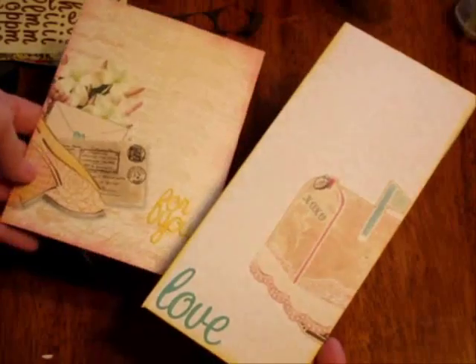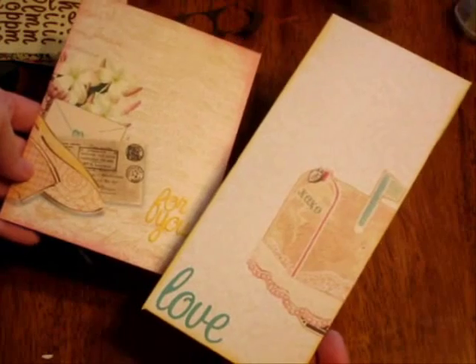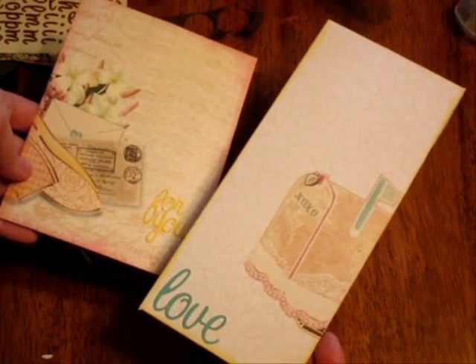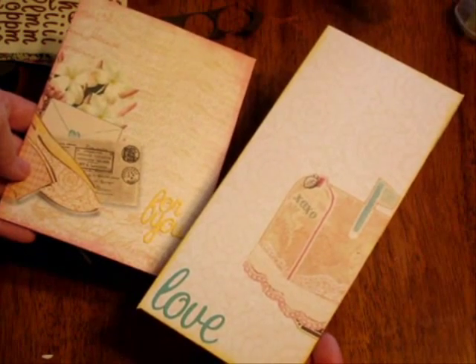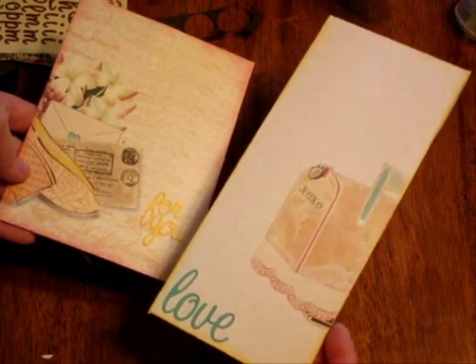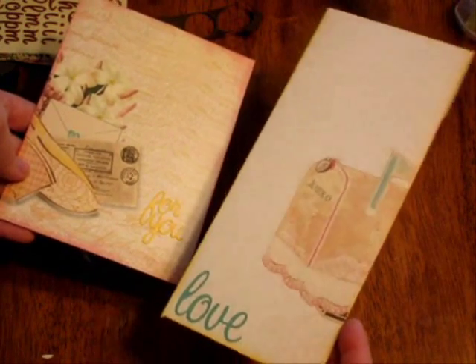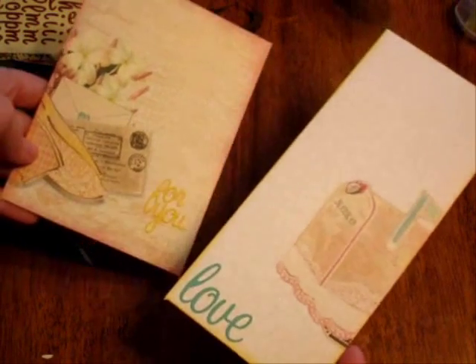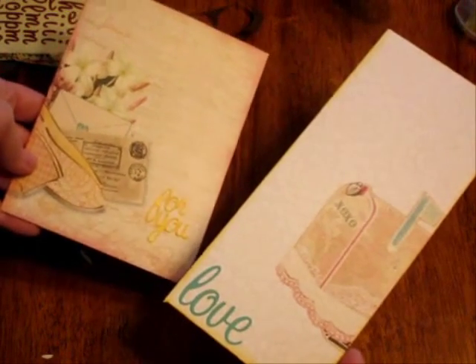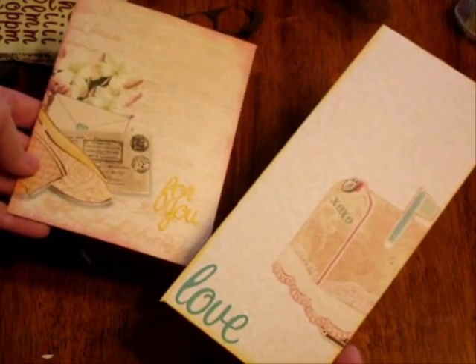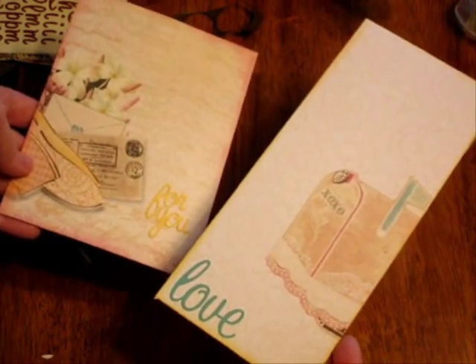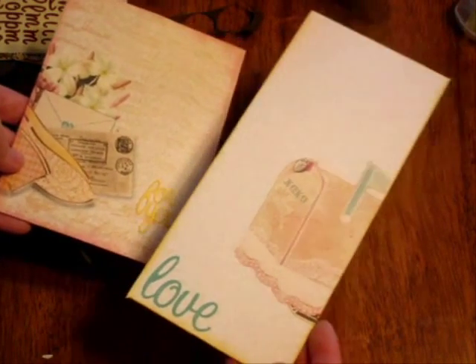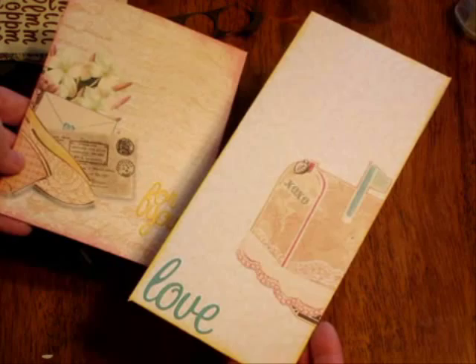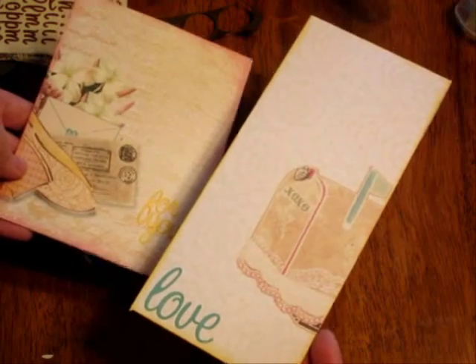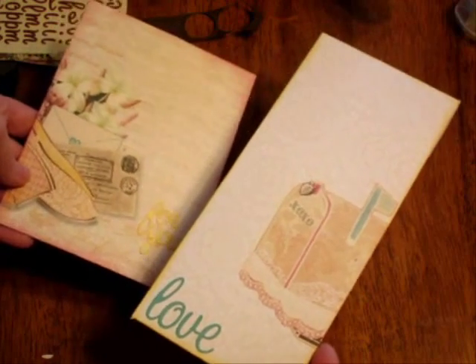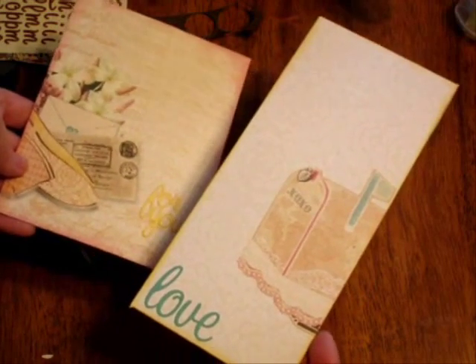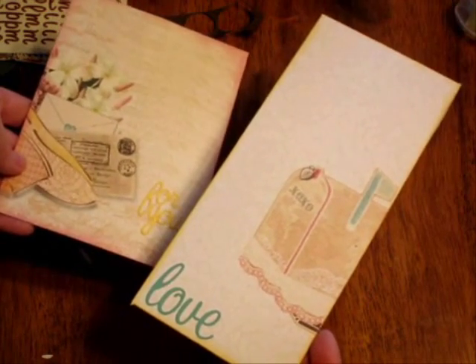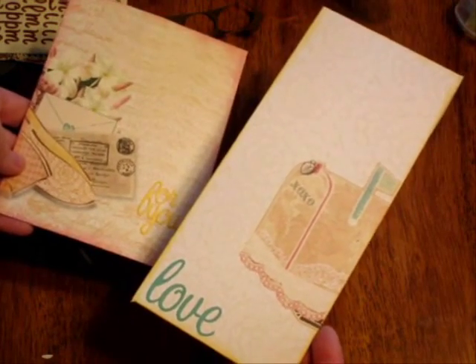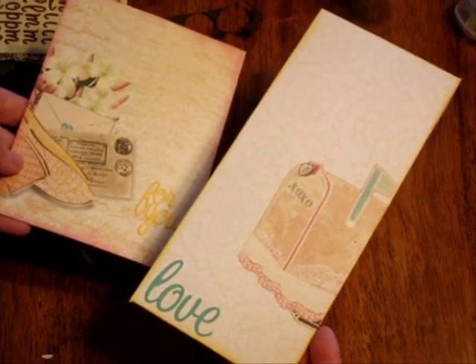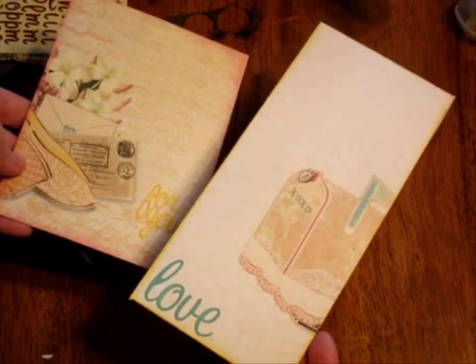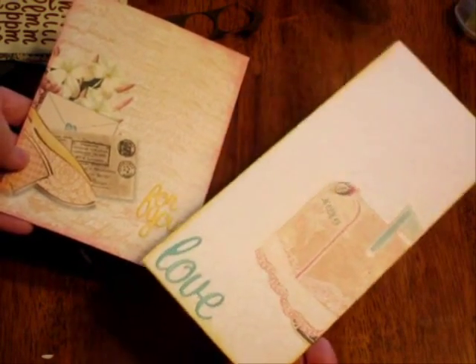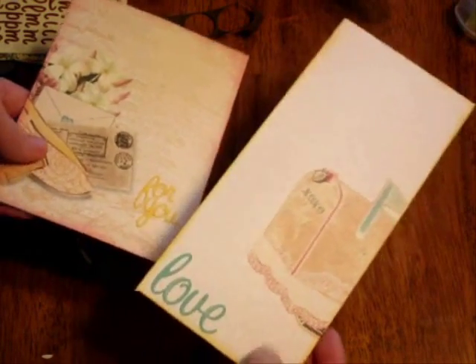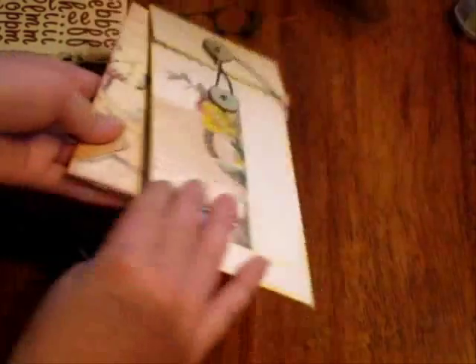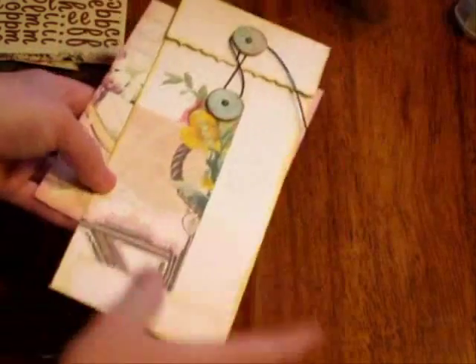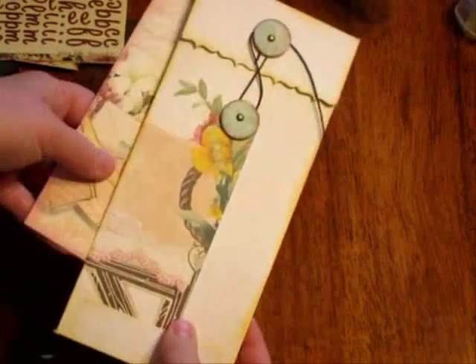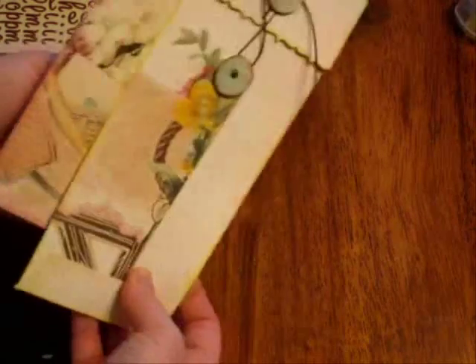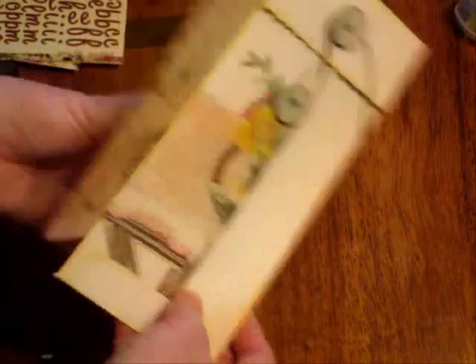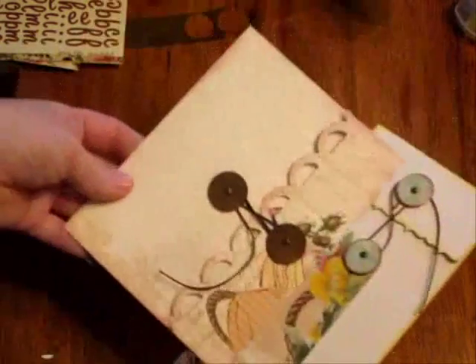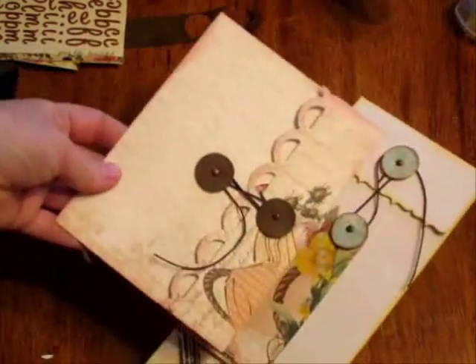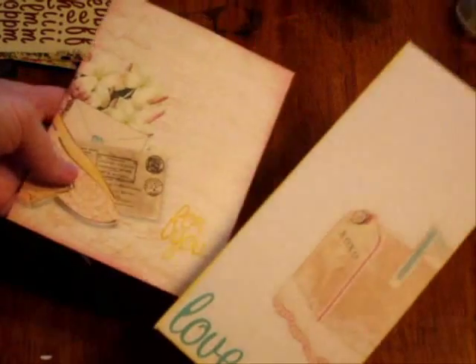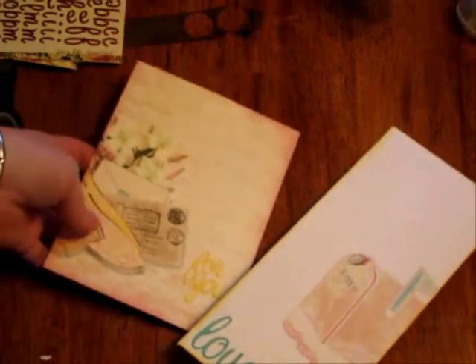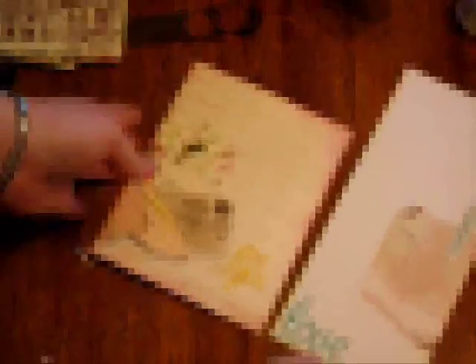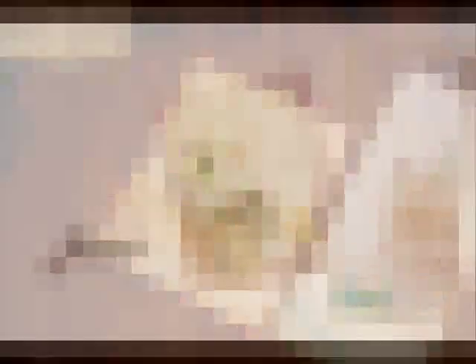So there you have it: two envelopes, four by nine and six and a half by five. Very easy to make, especially with the use of your Glue Glider Pro Plus and the brand new cartridge — check it out. Here's the backs. Thanks for watching, have a great day!